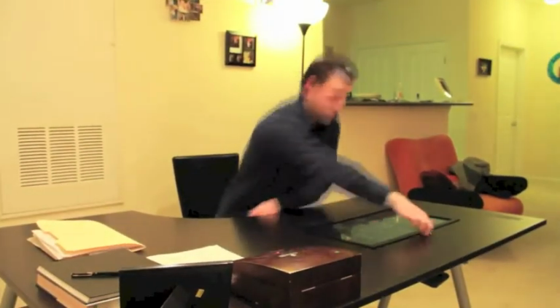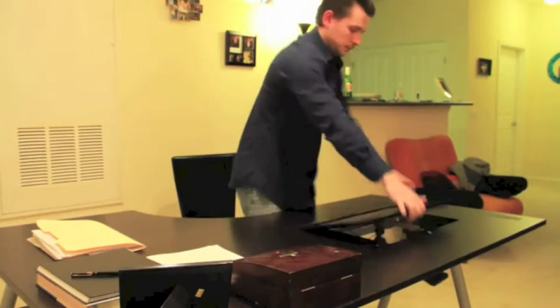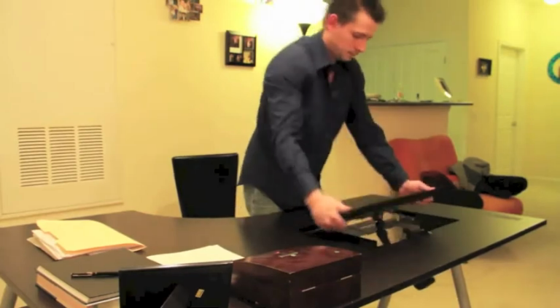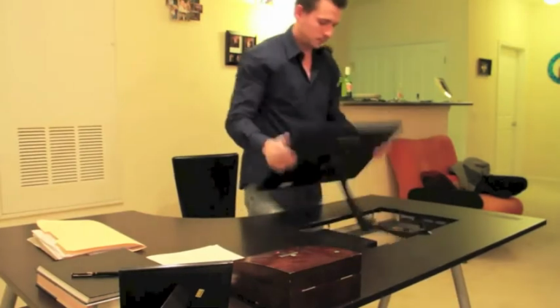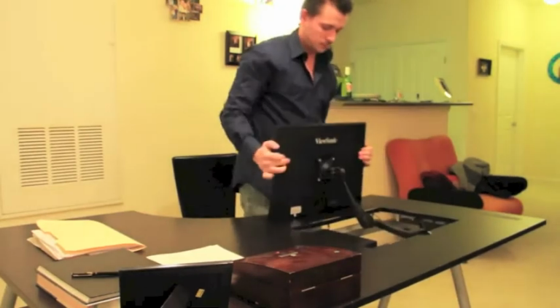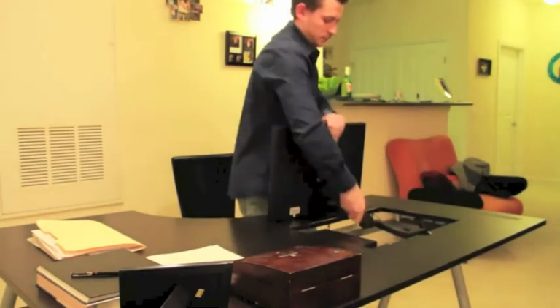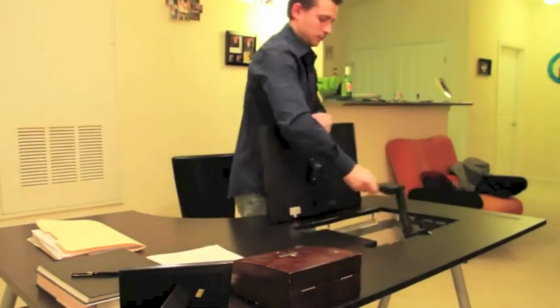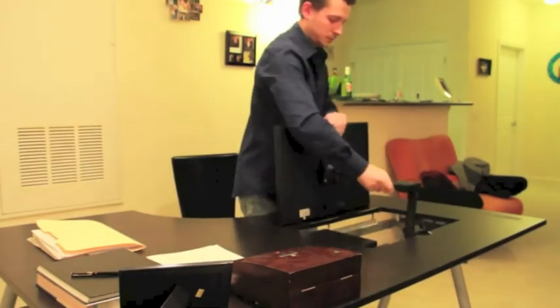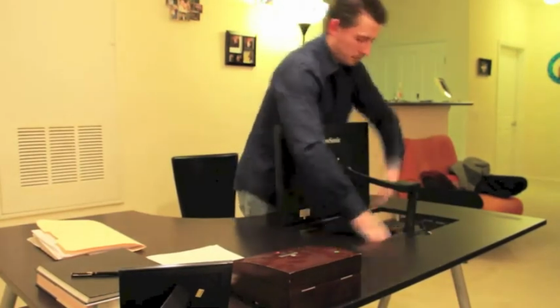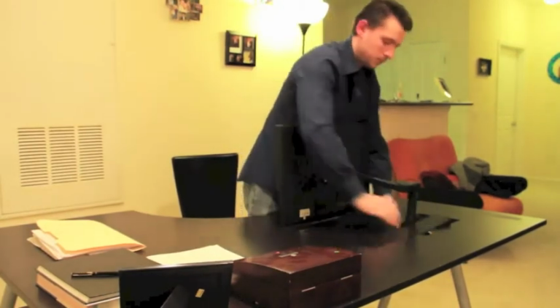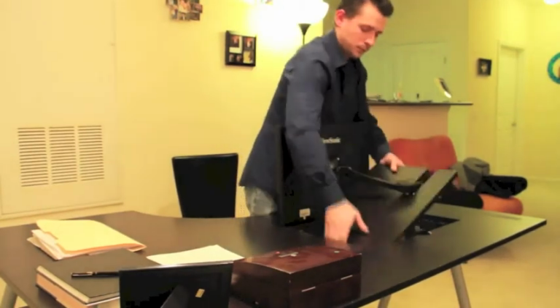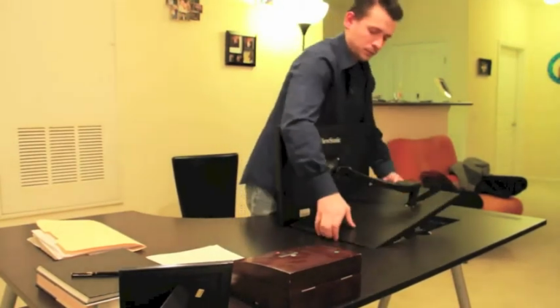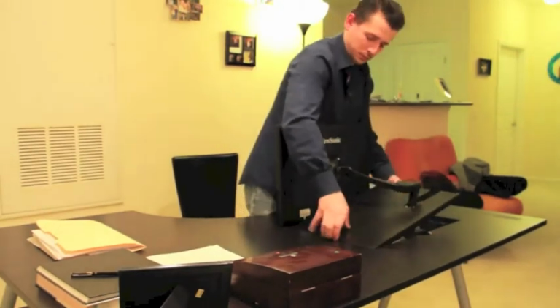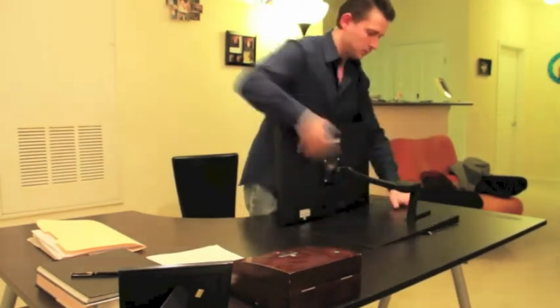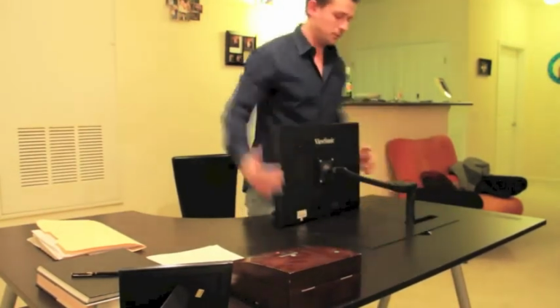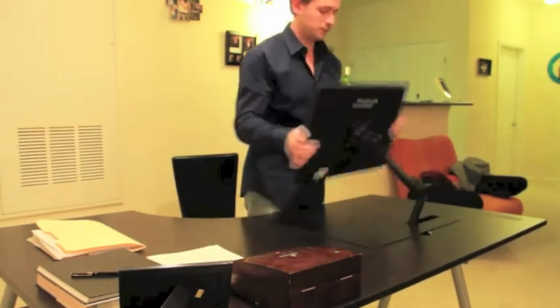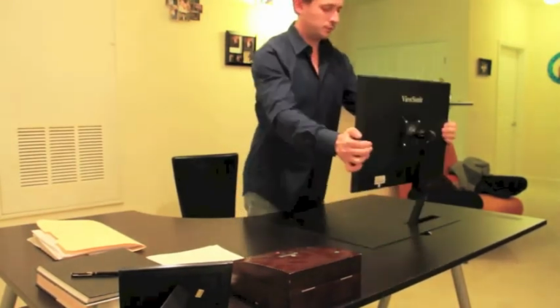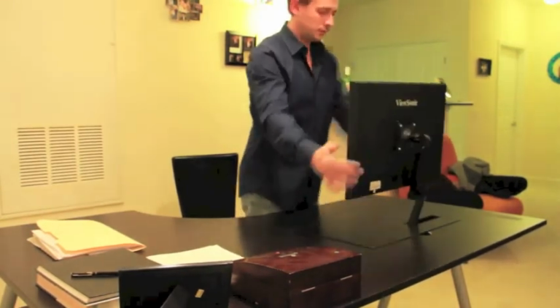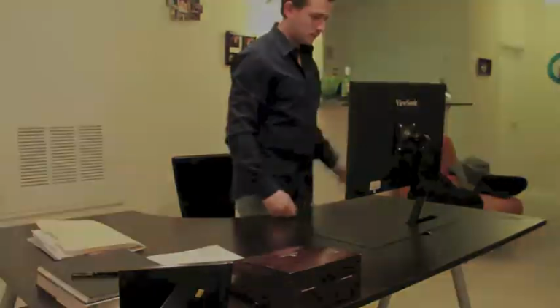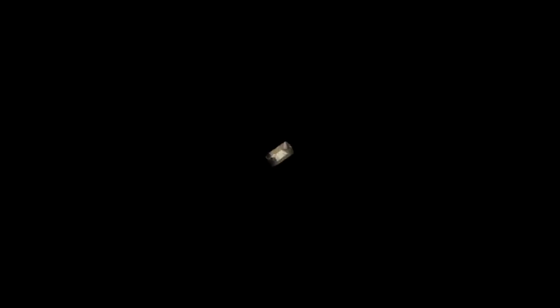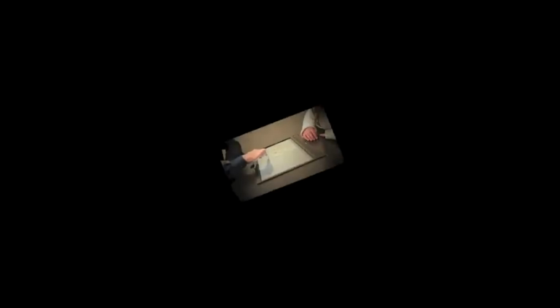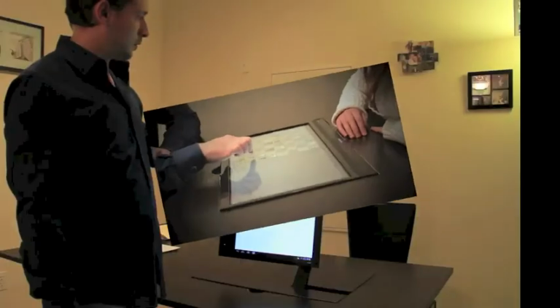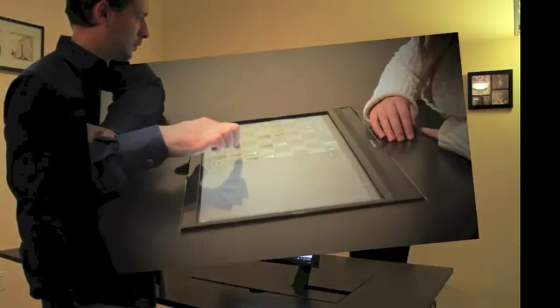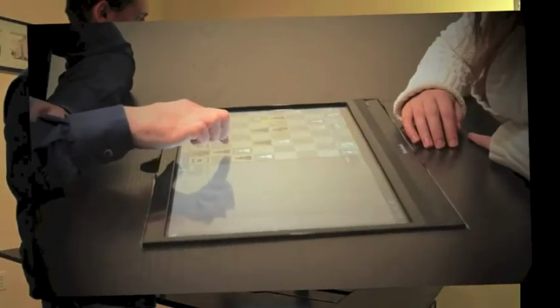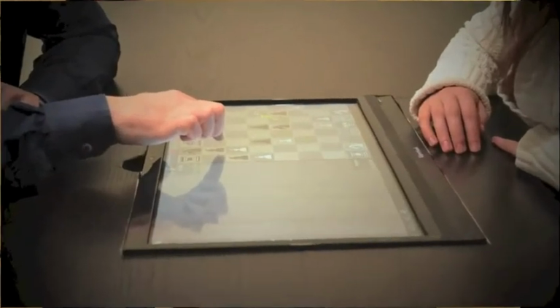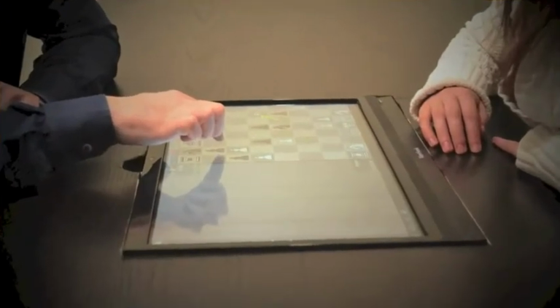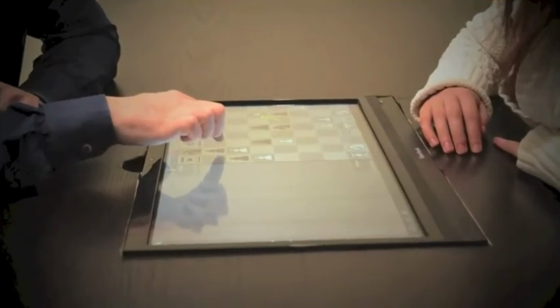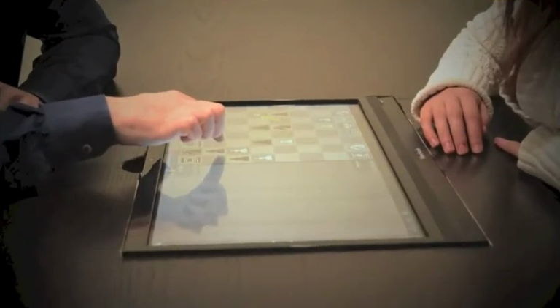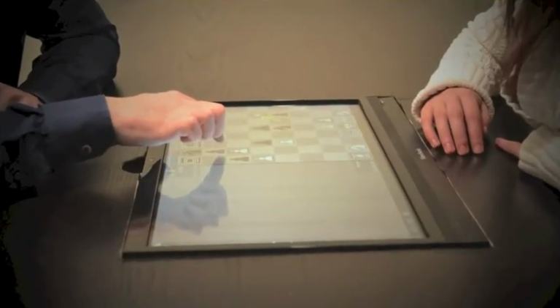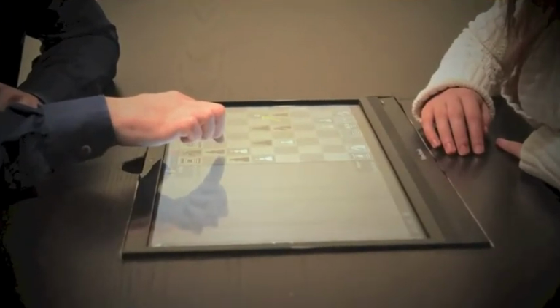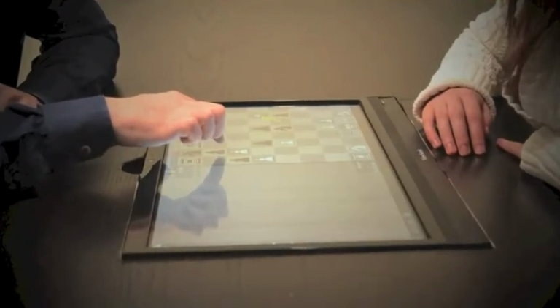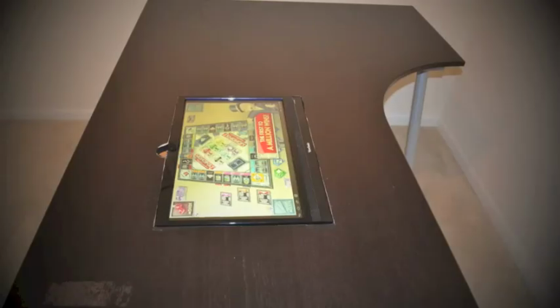Initially, writing and drawing were my primary reasons for placing the screen within the desk's surface. But during testing, I realized that this position also opened the doors for playing games.